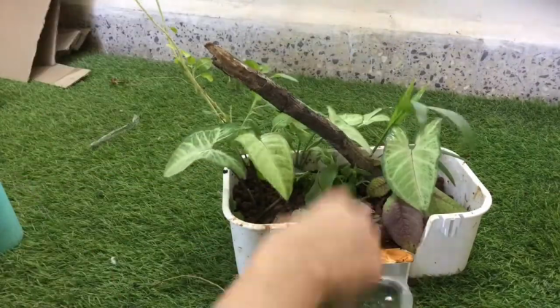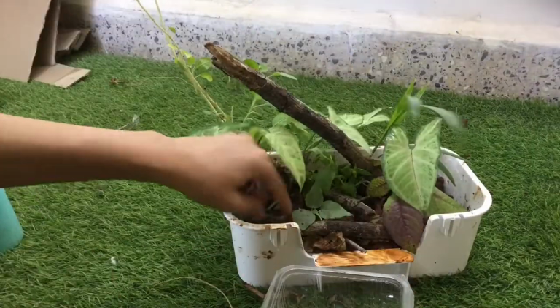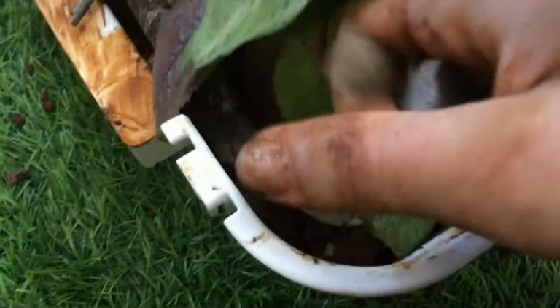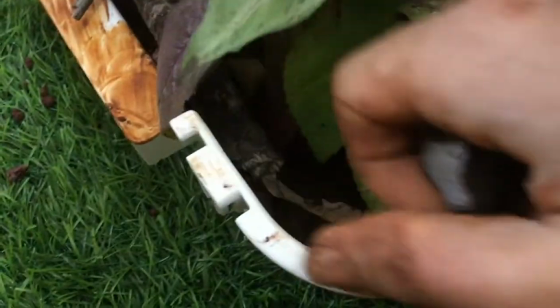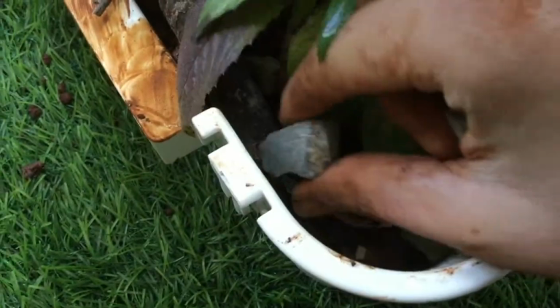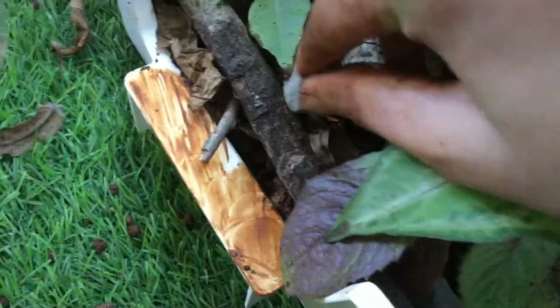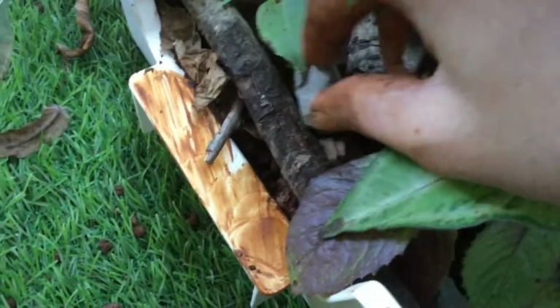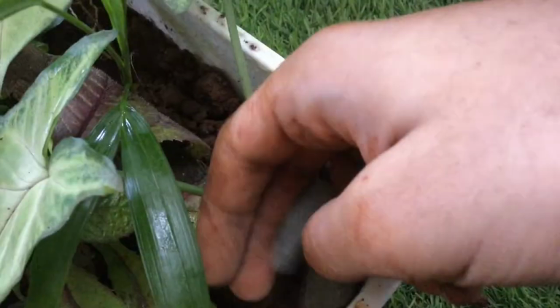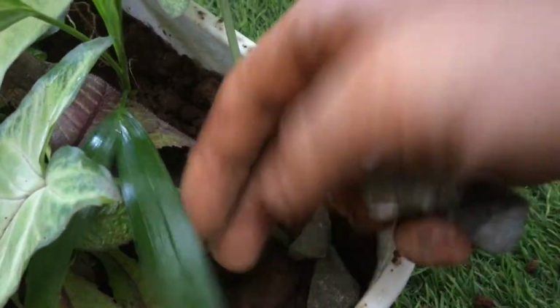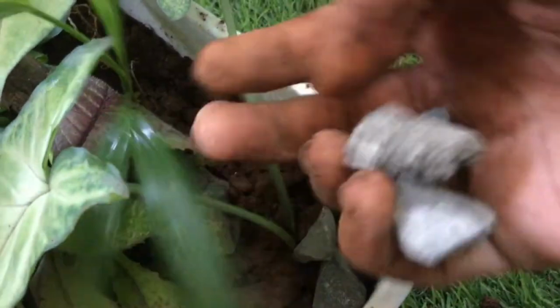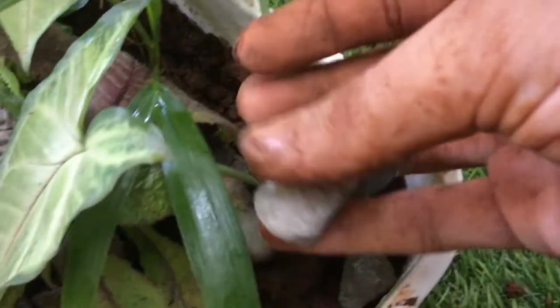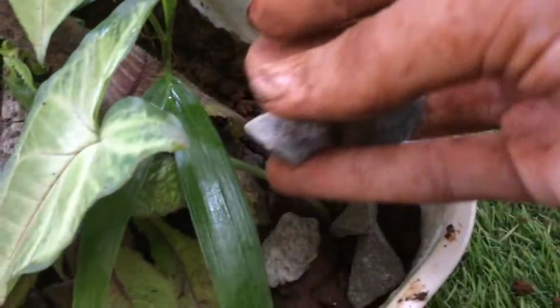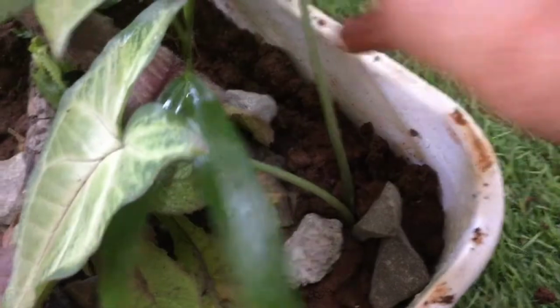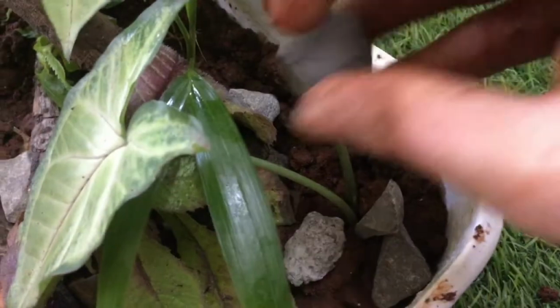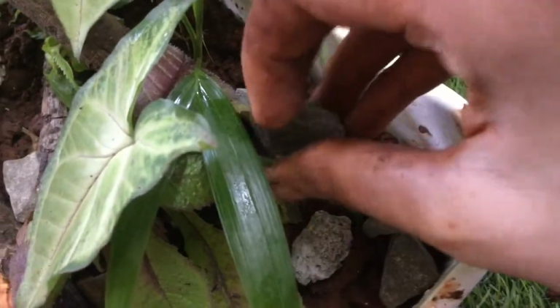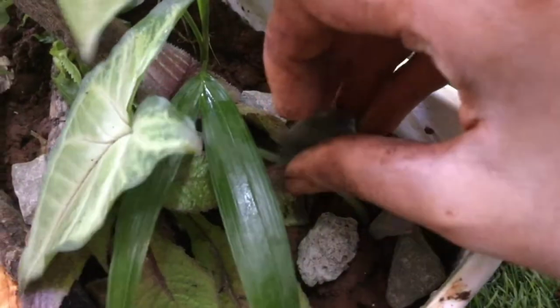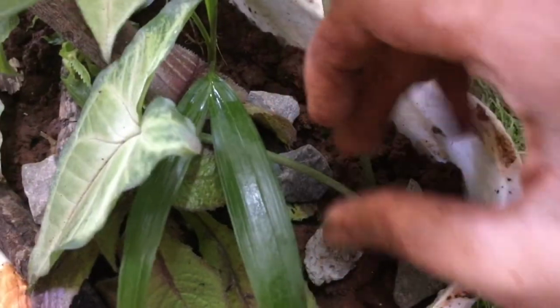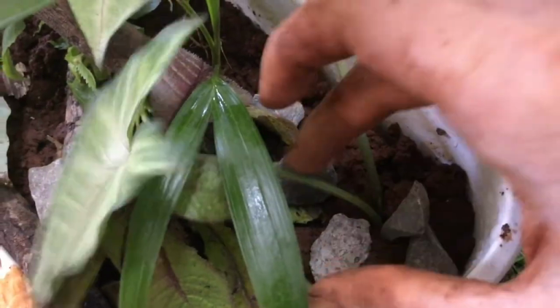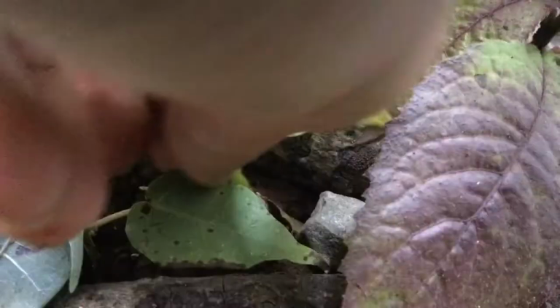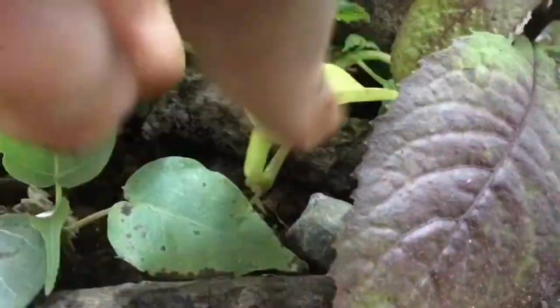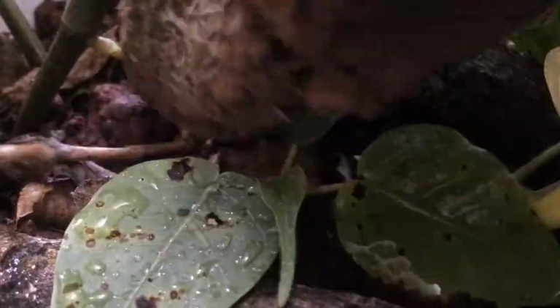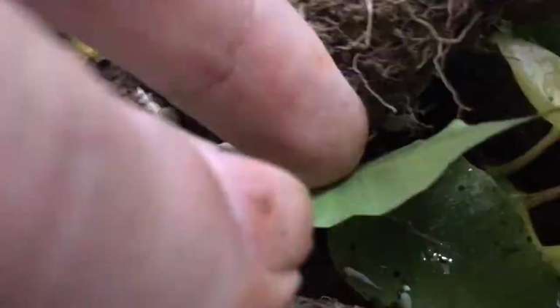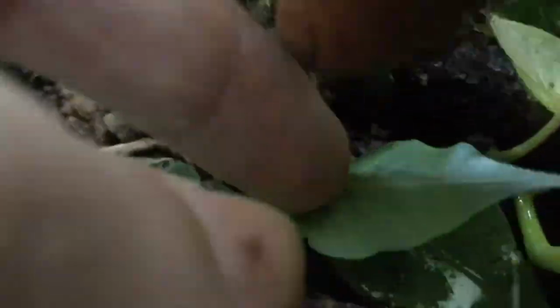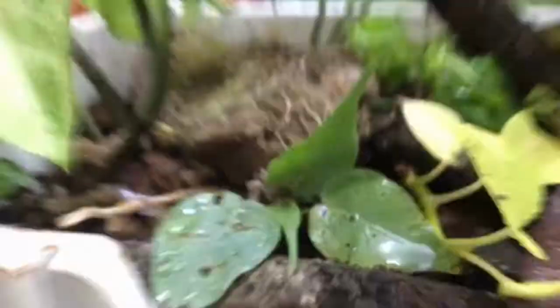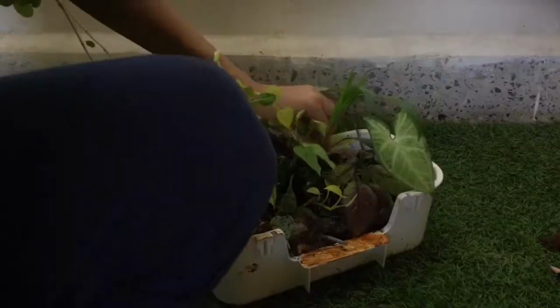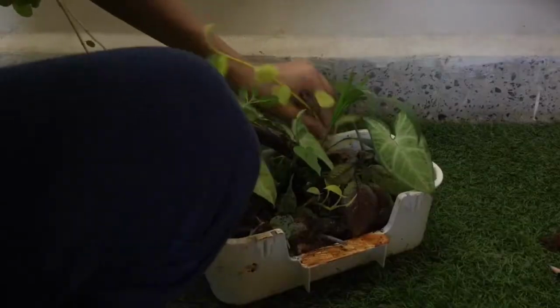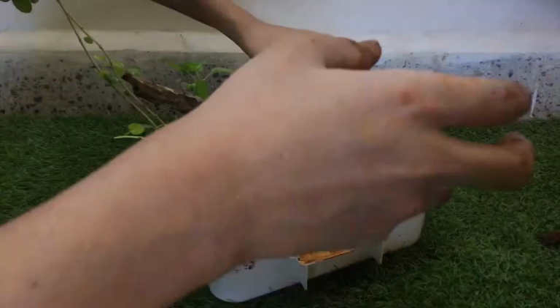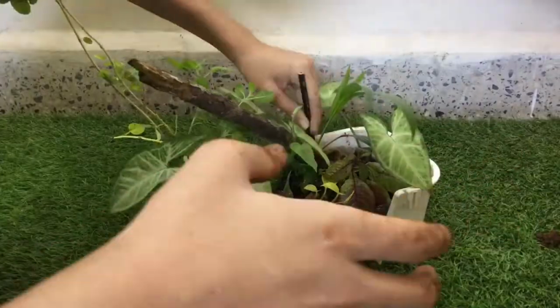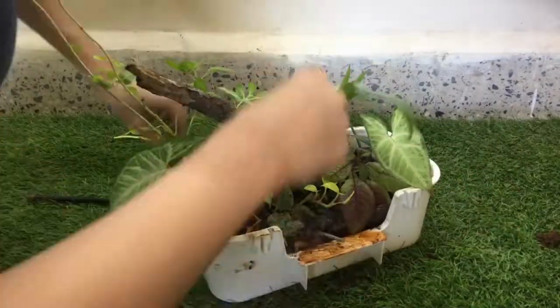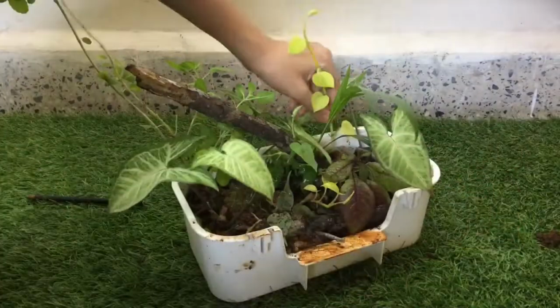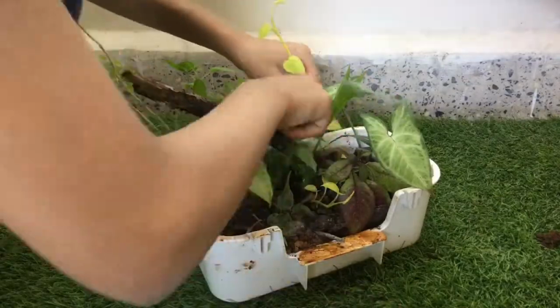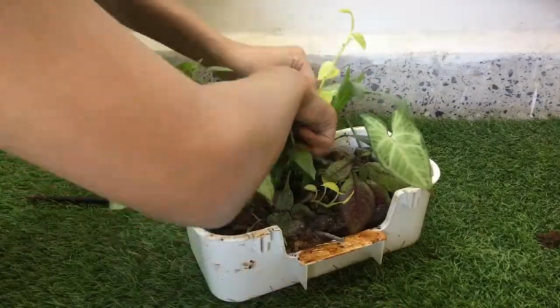Rocks were also added inside this terrarium. I also added two money plants and one mossy rock. This money plant will drape around this branch.